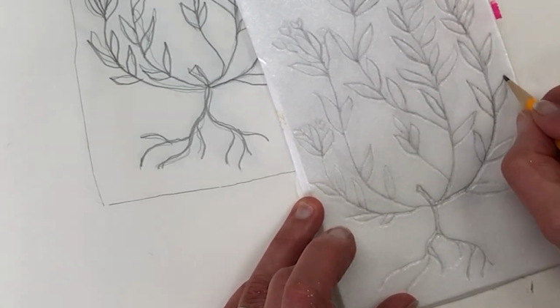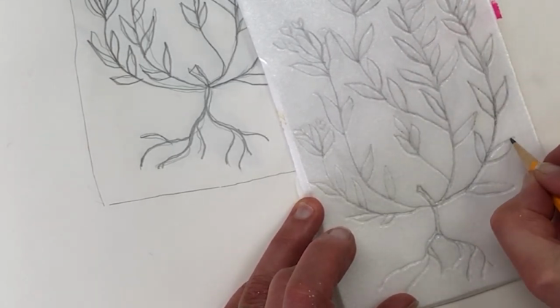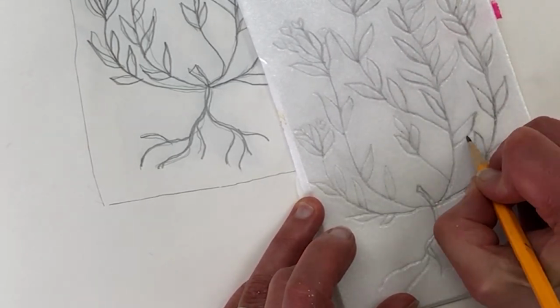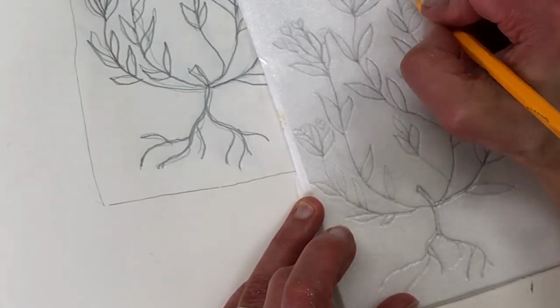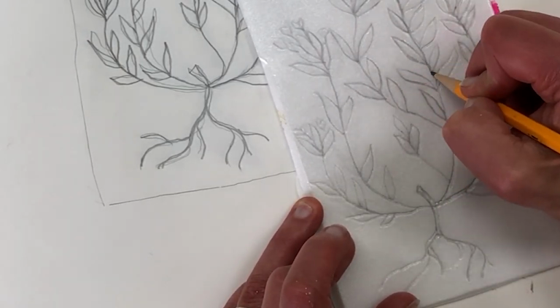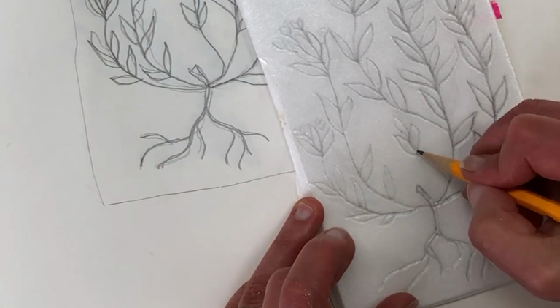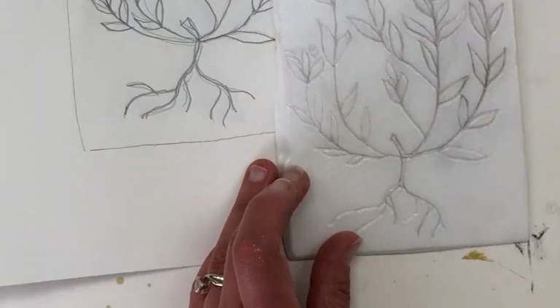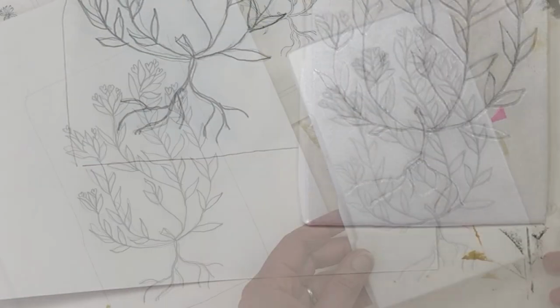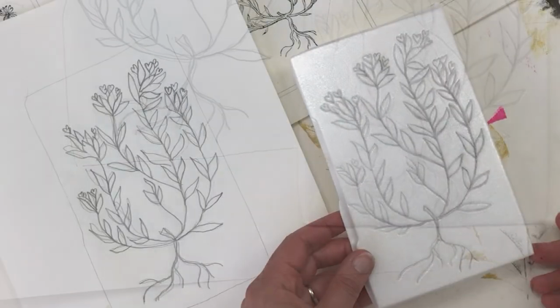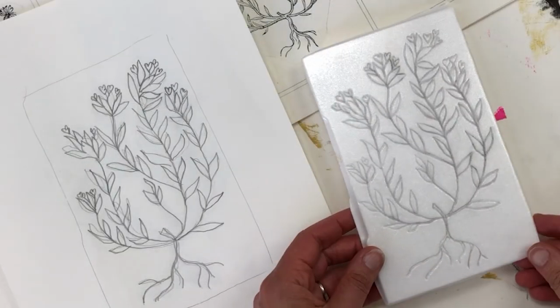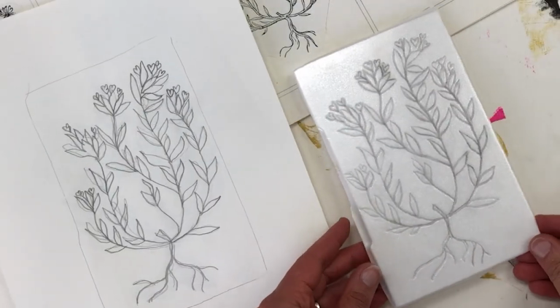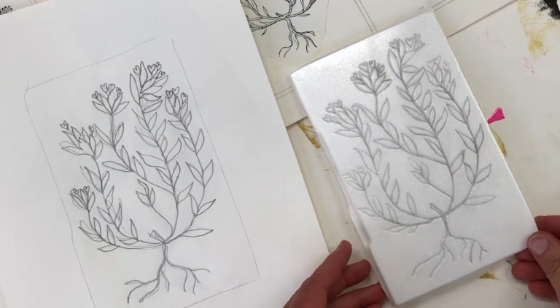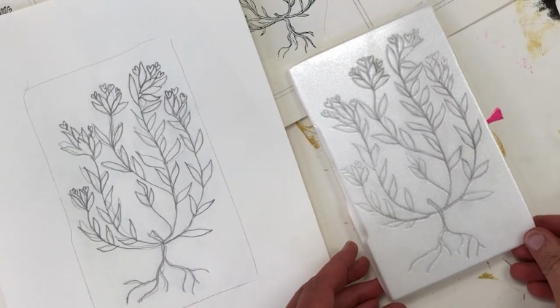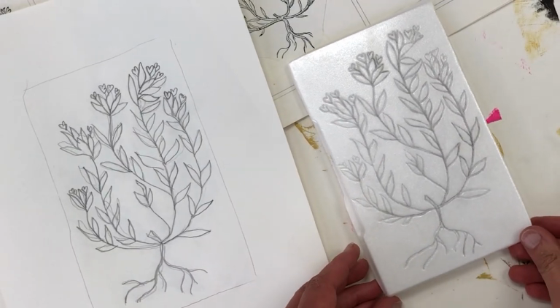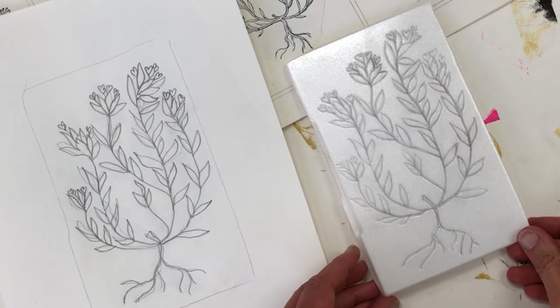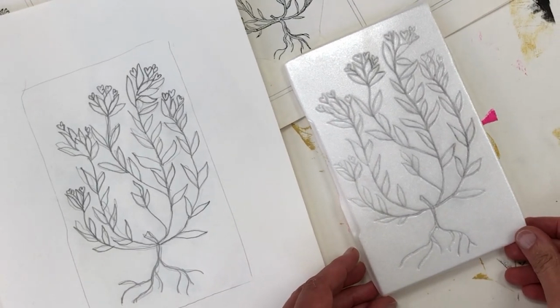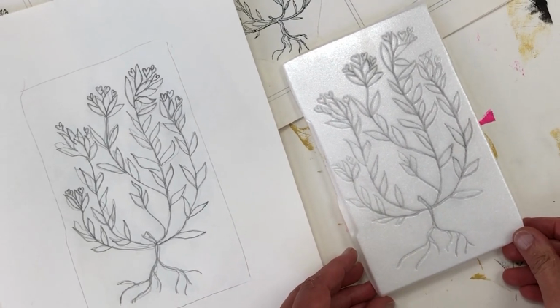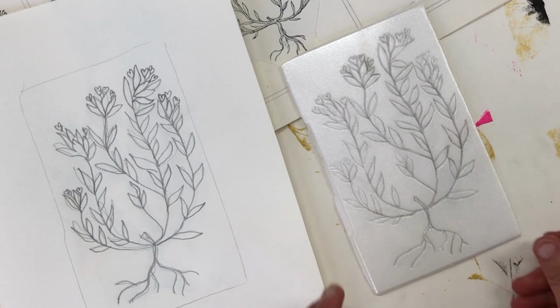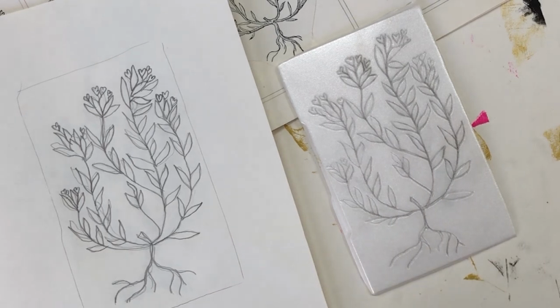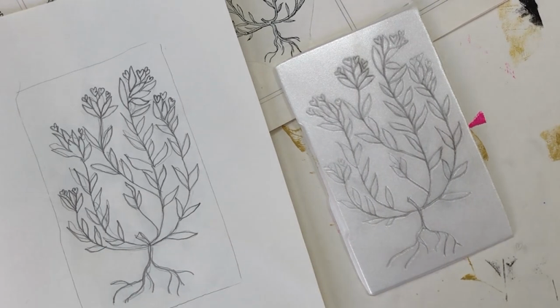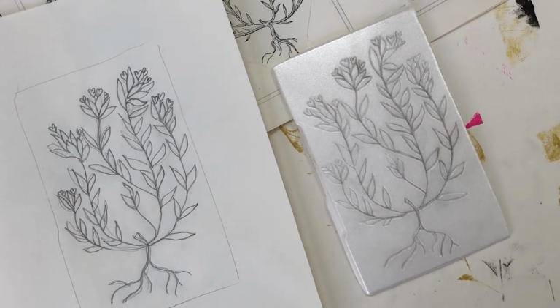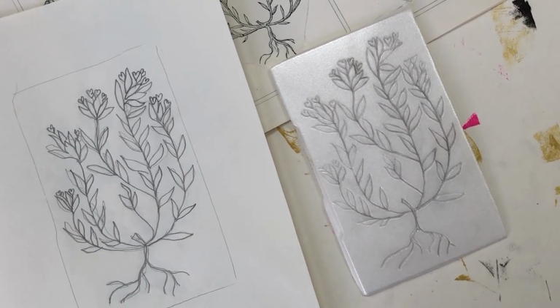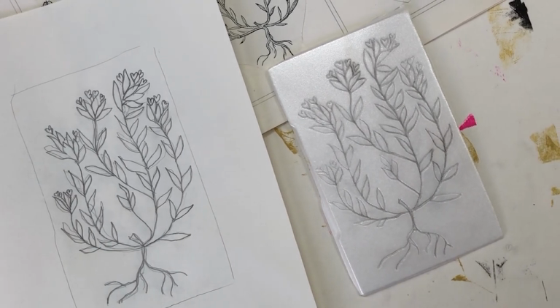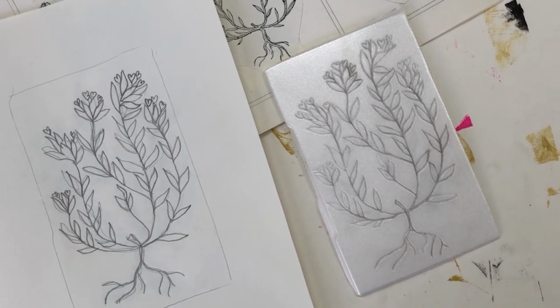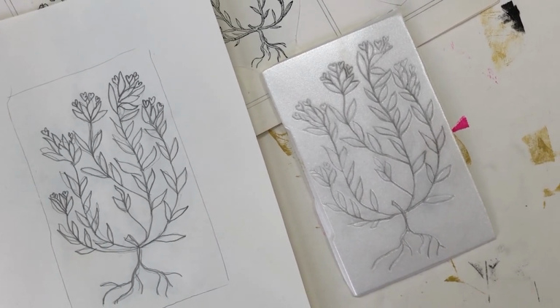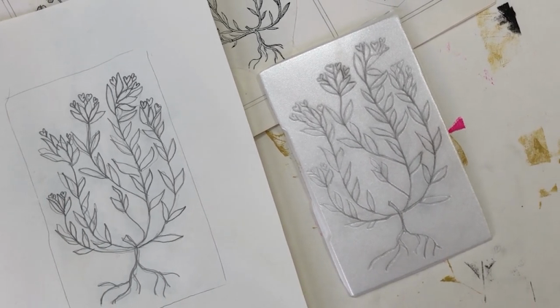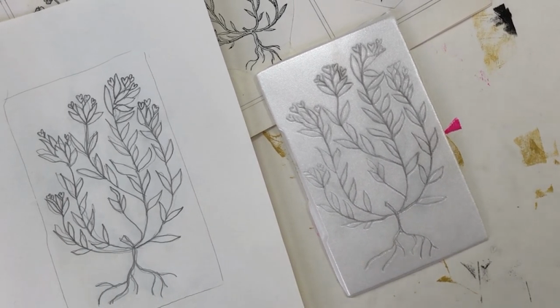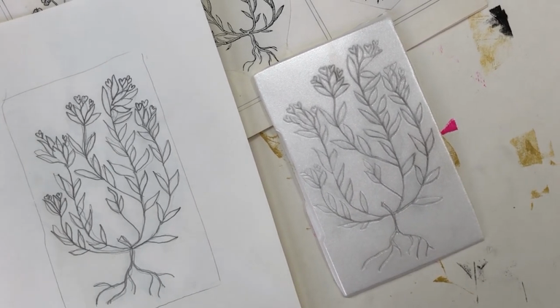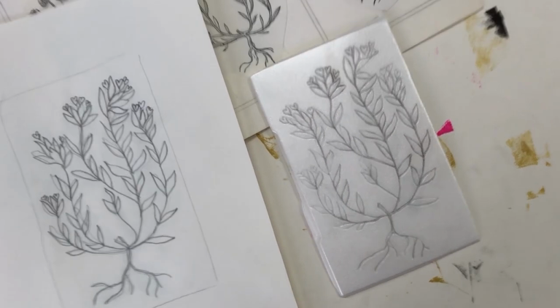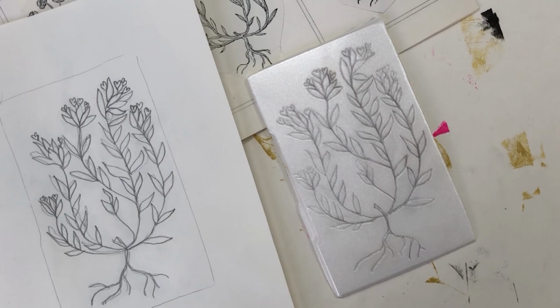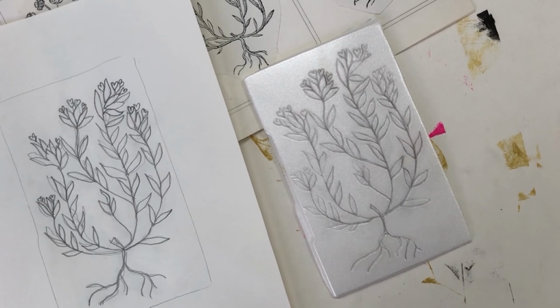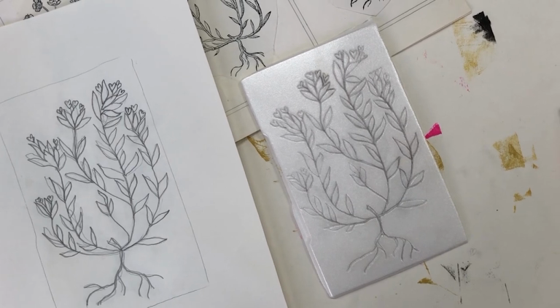You can see I go over anything that looks like it's too light, and I just check over my work to make sure it looks good. You can always go back and press a line in deeper if you choose. And now we're ready to start inking.